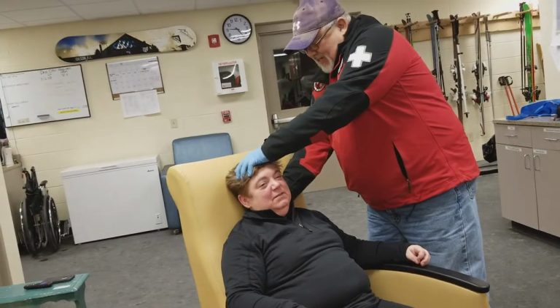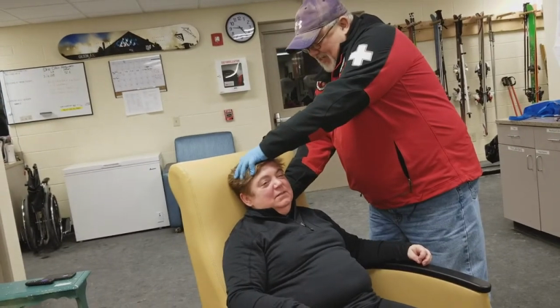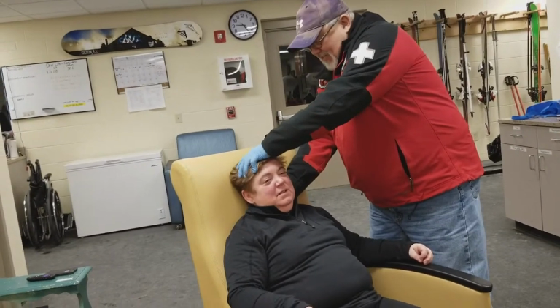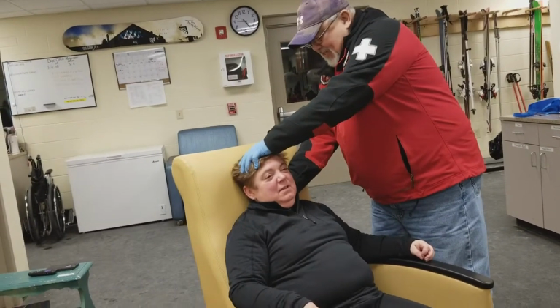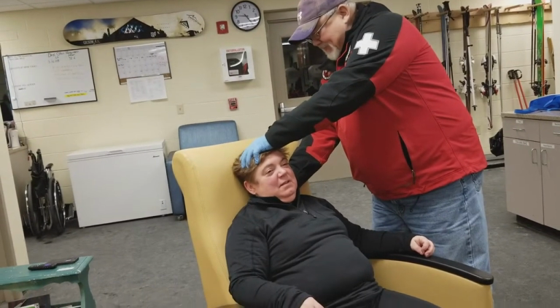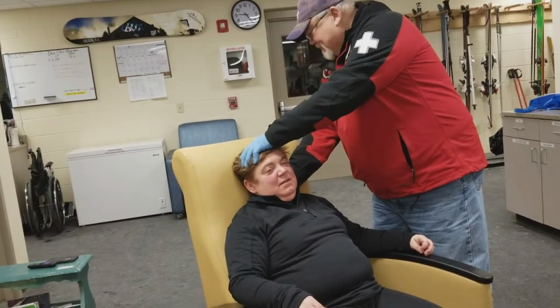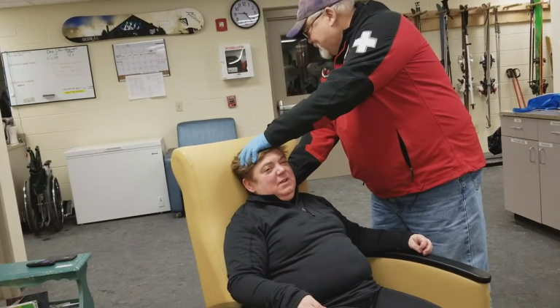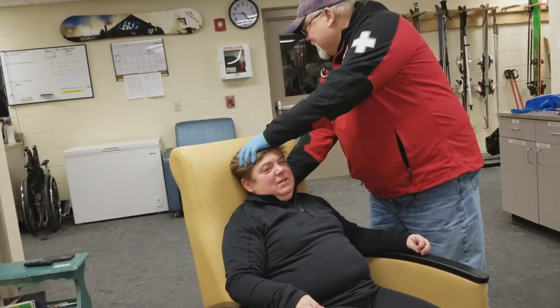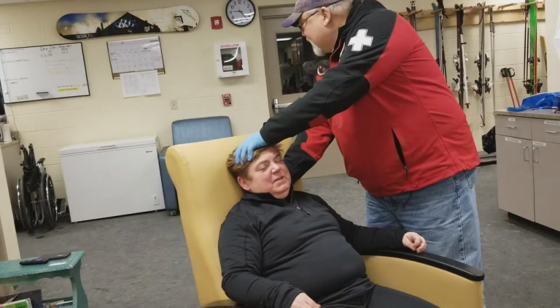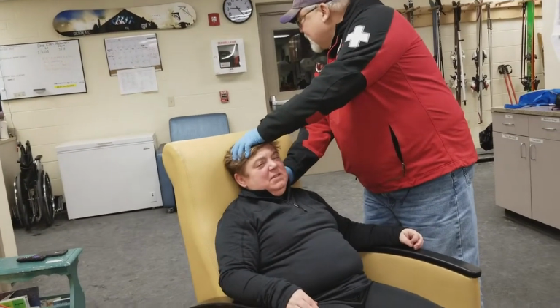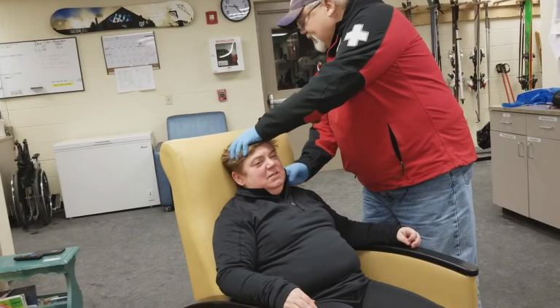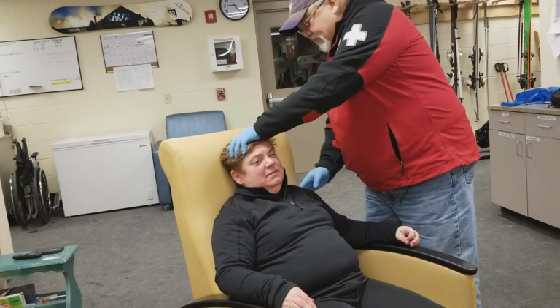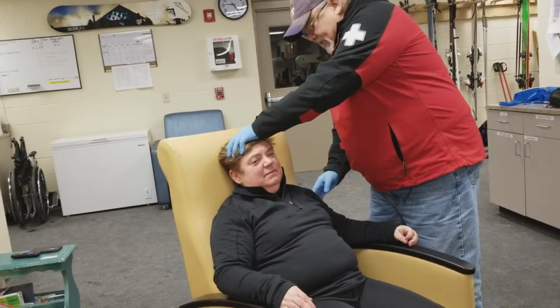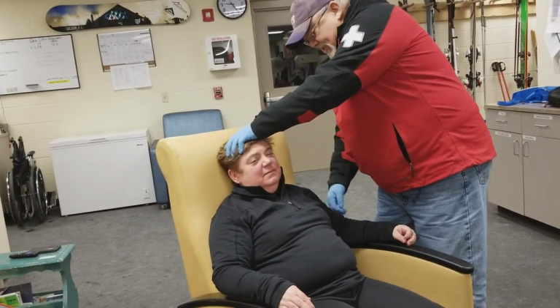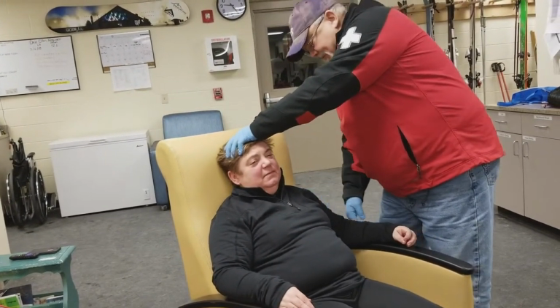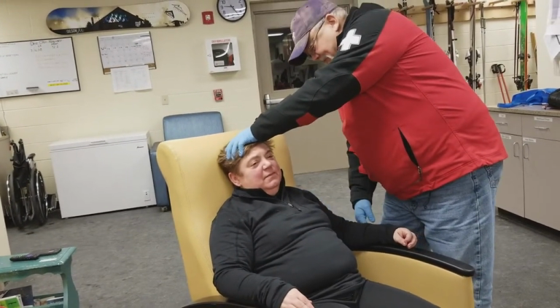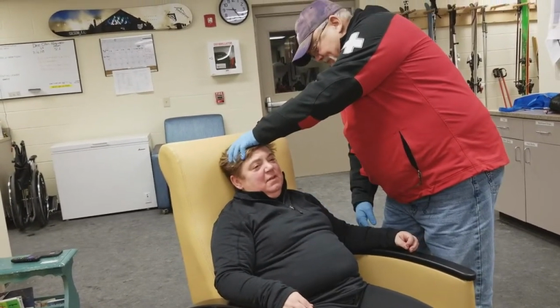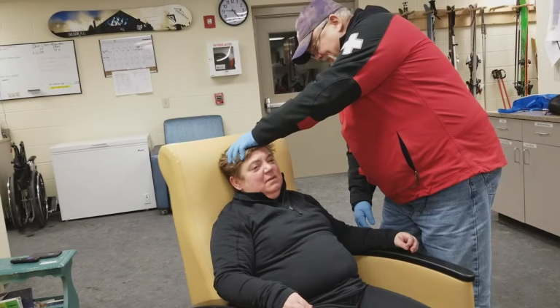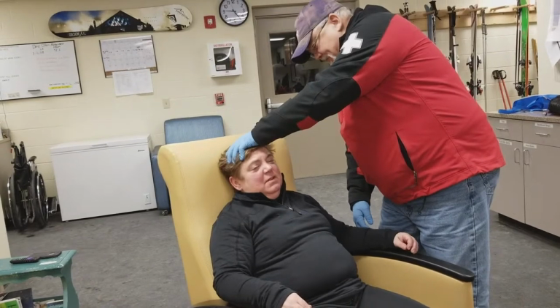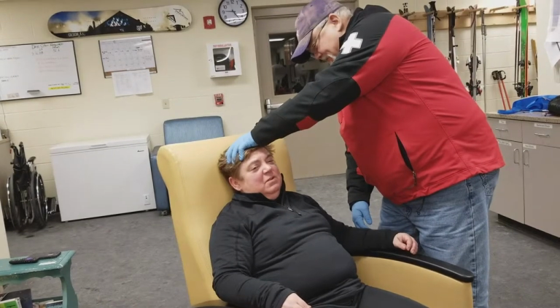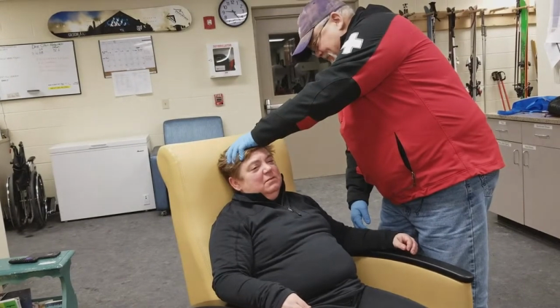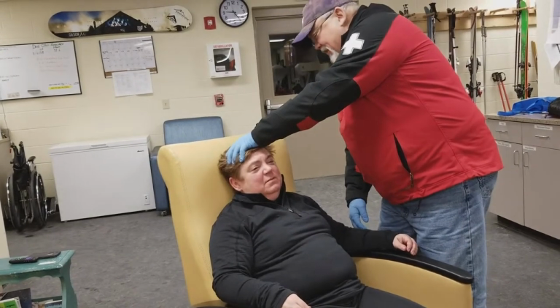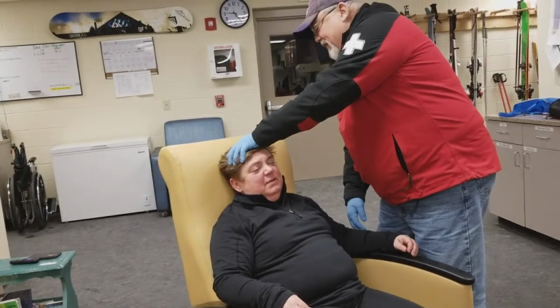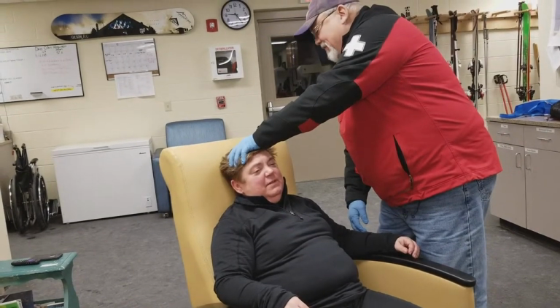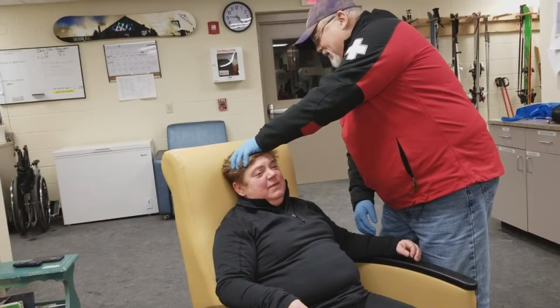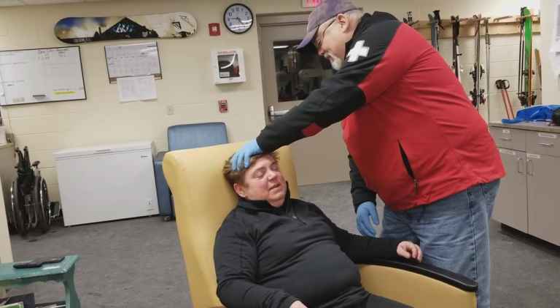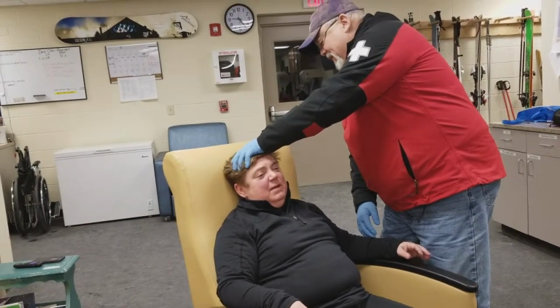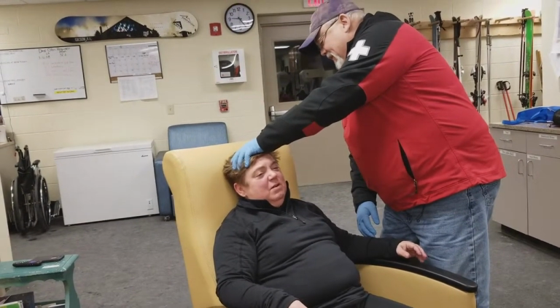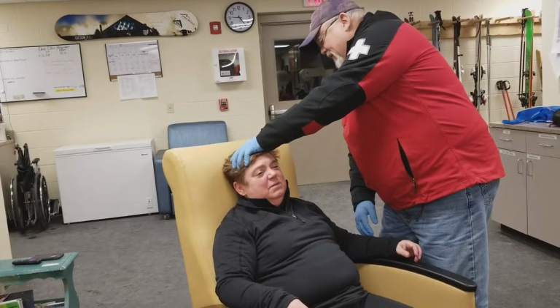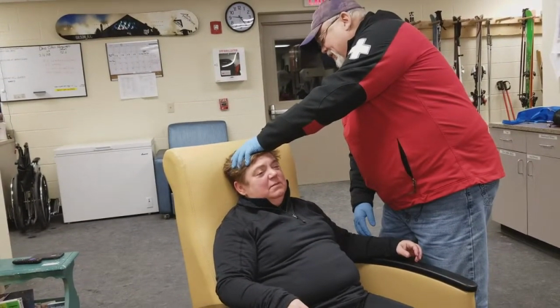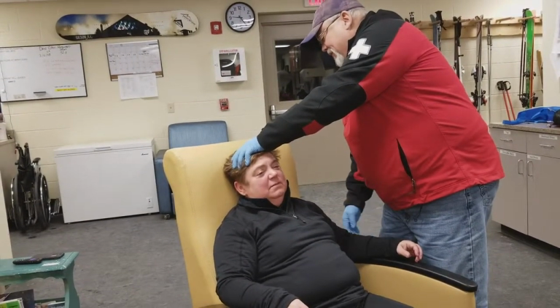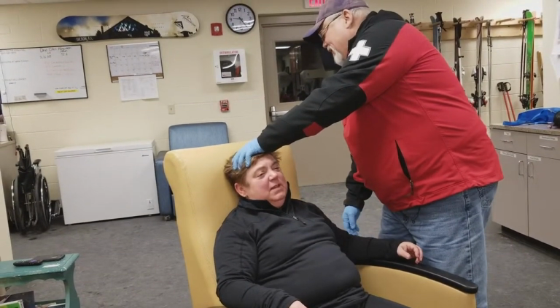Headache? Anything like that? I feel a bit dizzy. Numbness, tingling? A little. Where? In my arms. In your arms? Yeah.